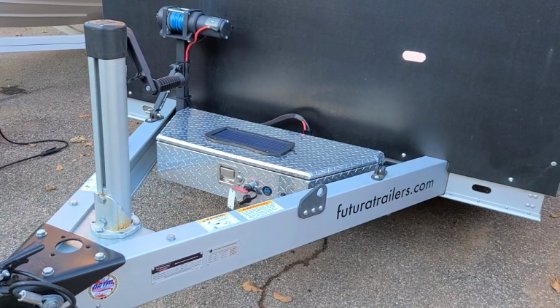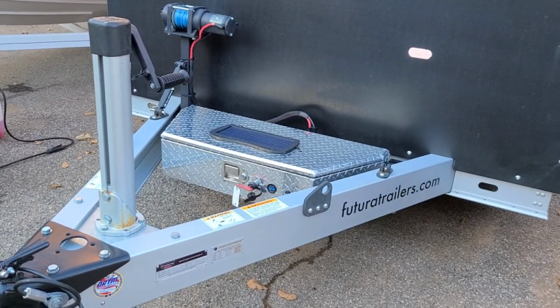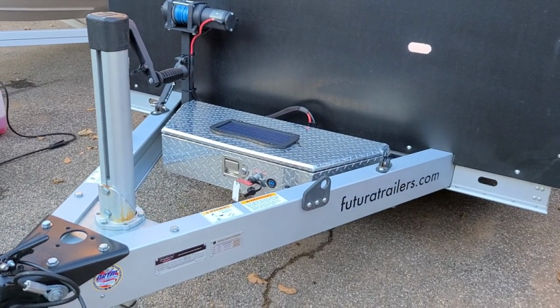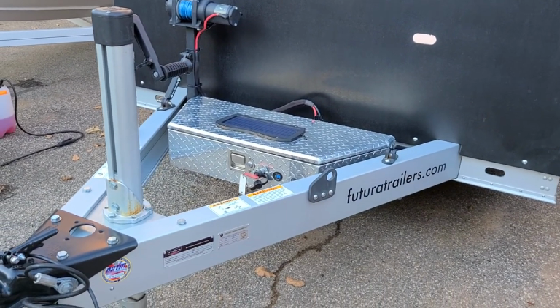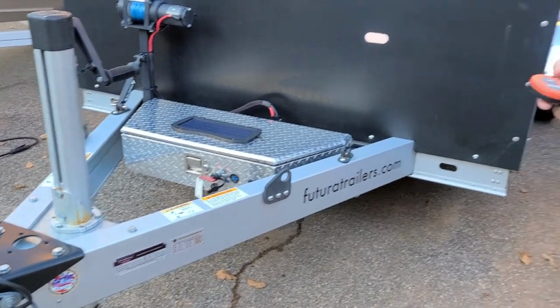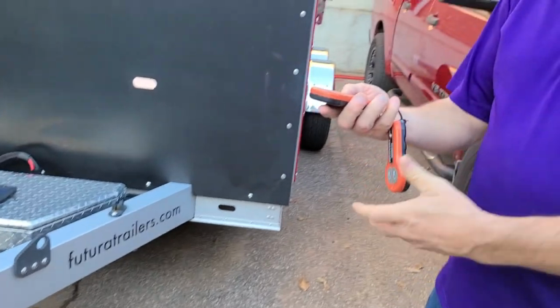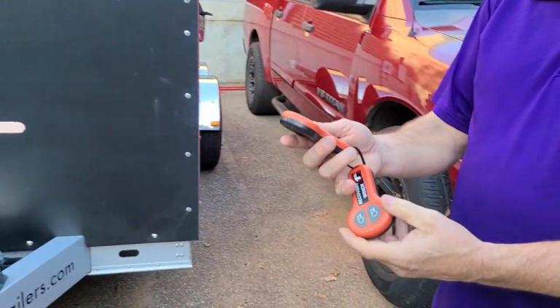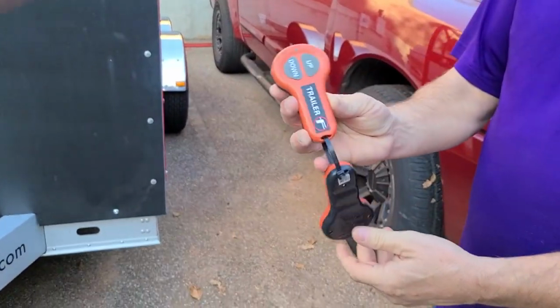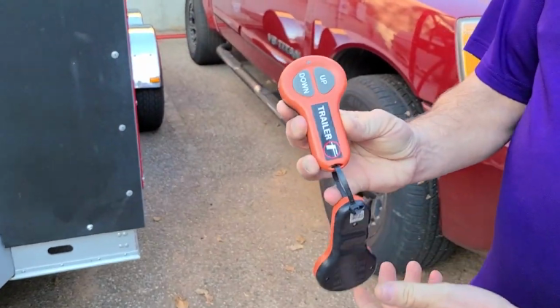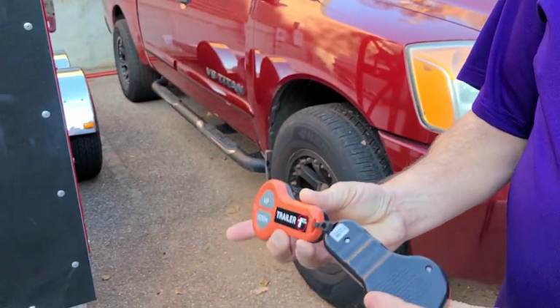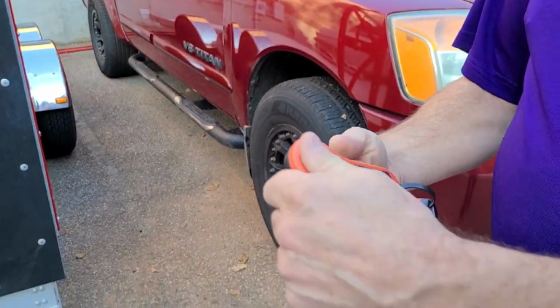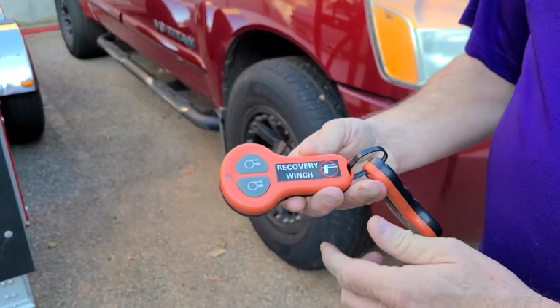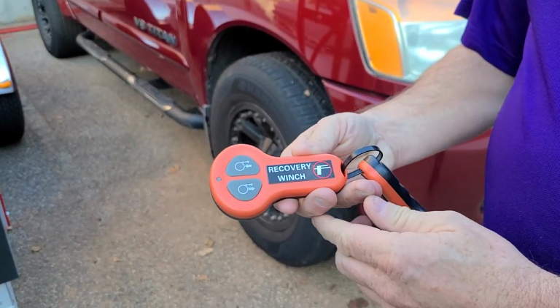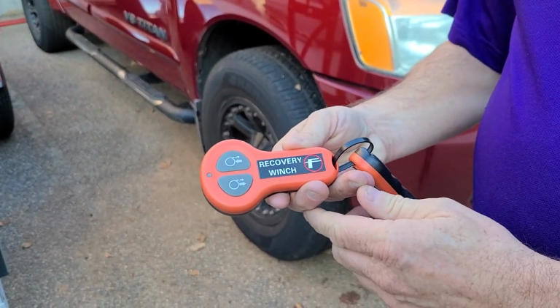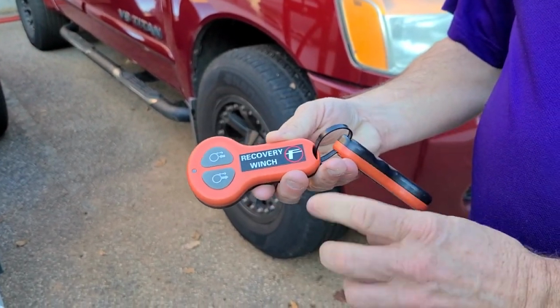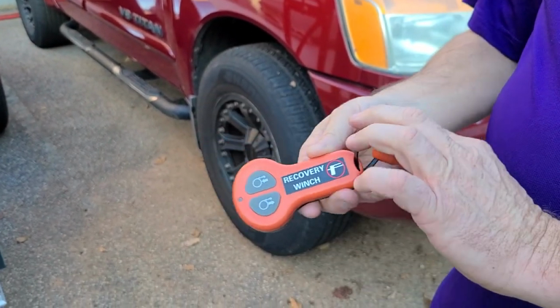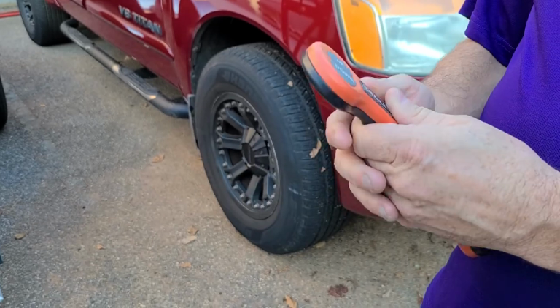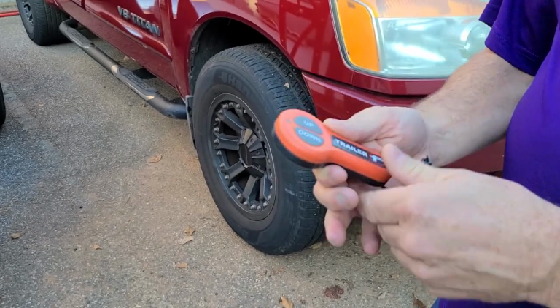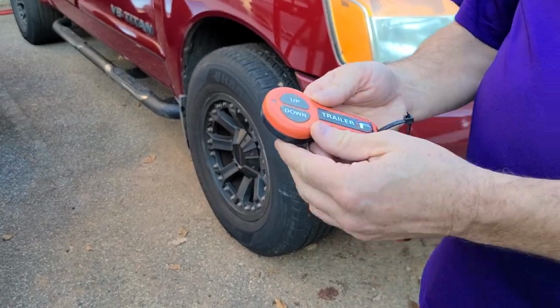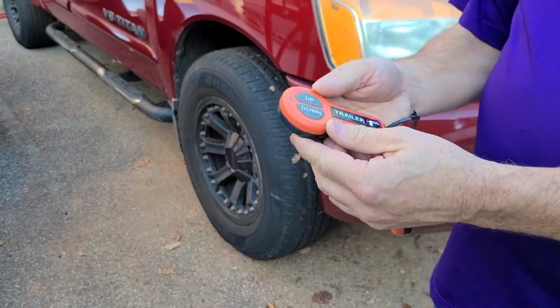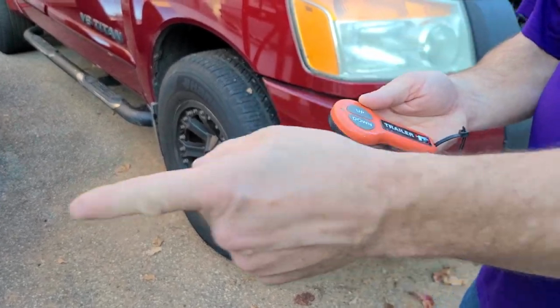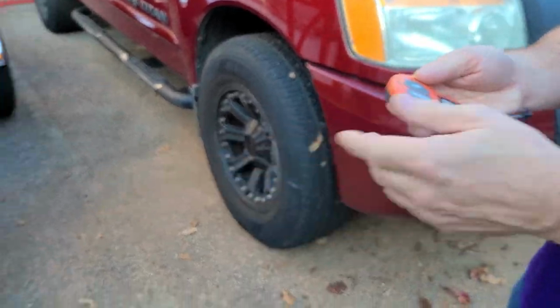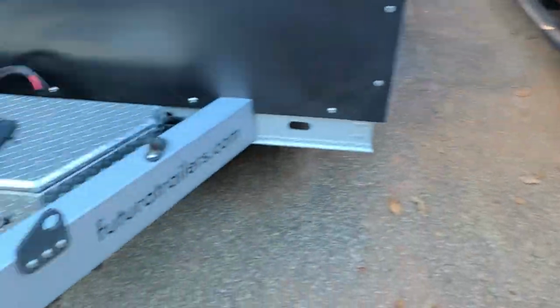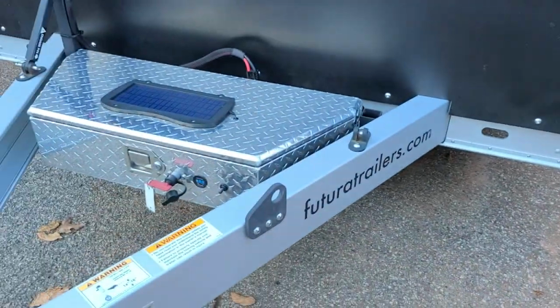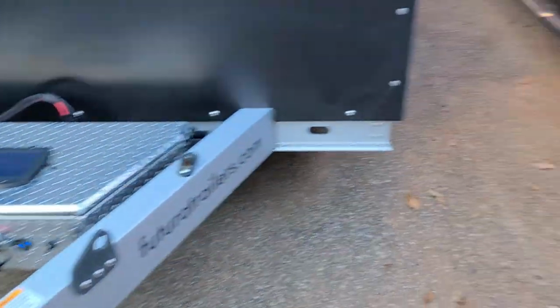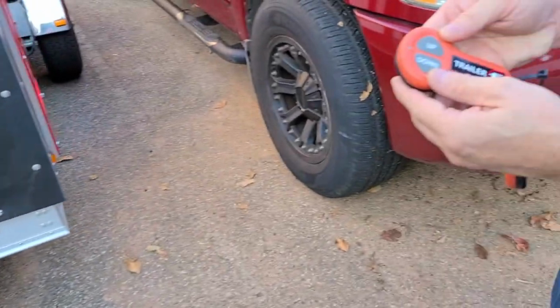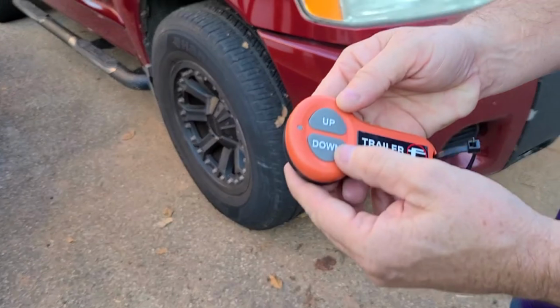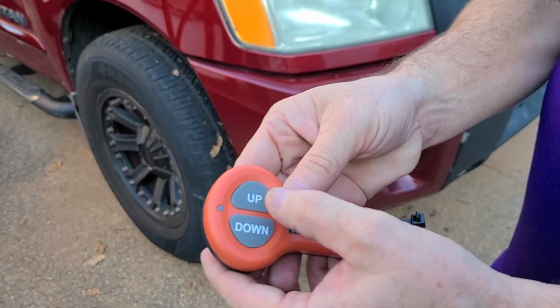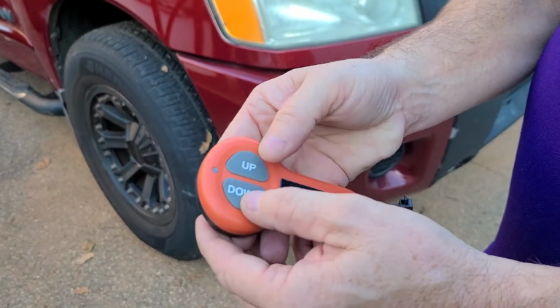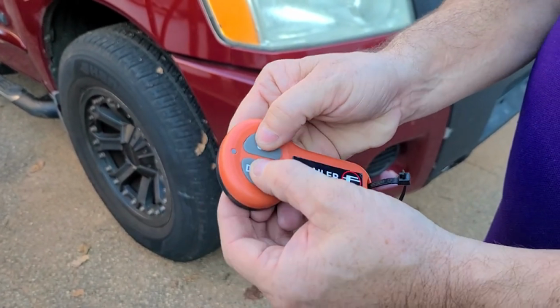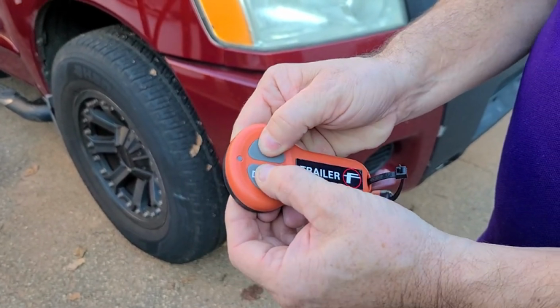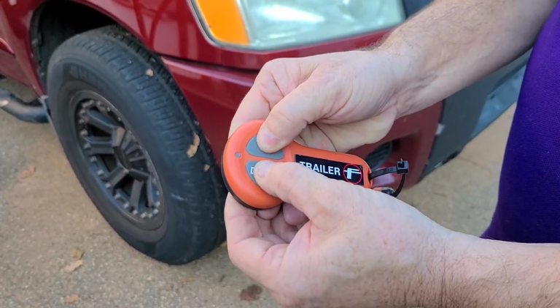I have two remotes here. One is for the trailer and the other remote is for the recovery. To operate it, with the power on, you press and hold both buttons — up and down — until you get a red light.